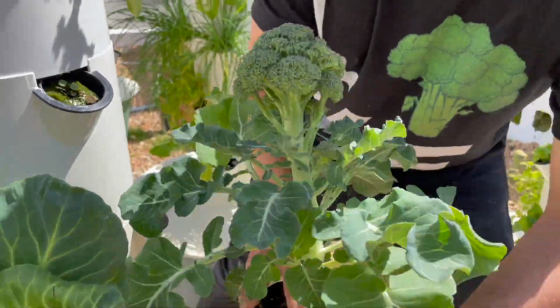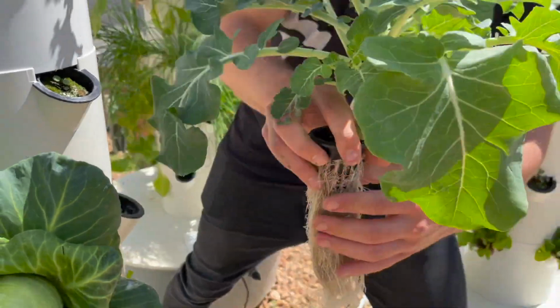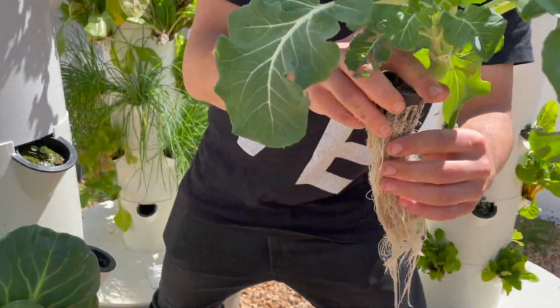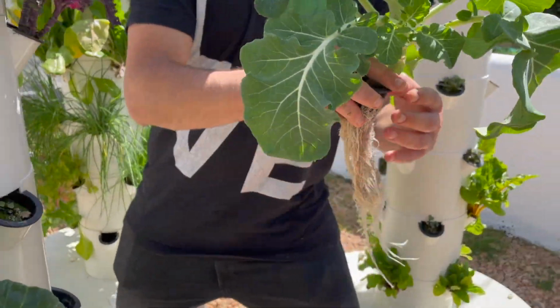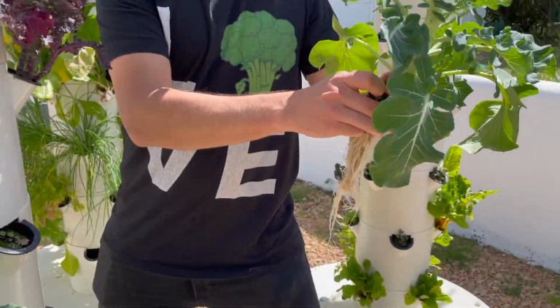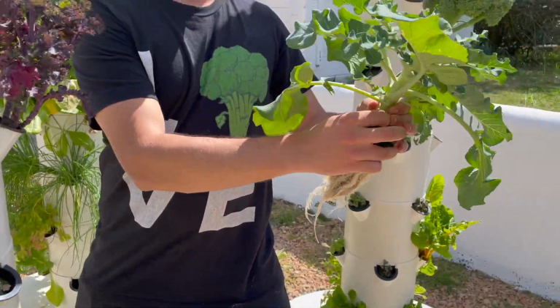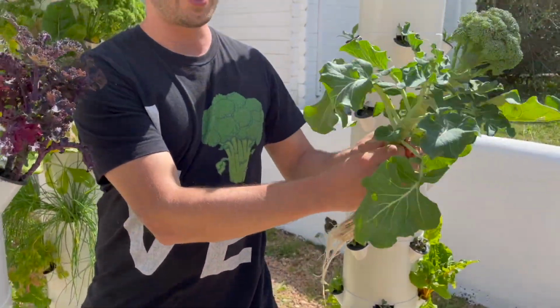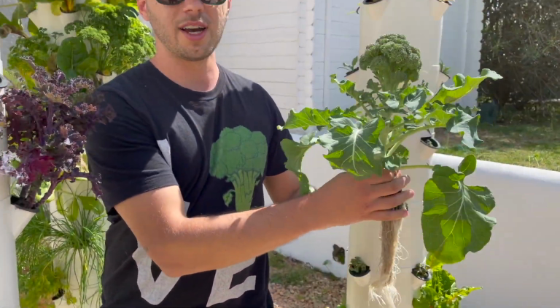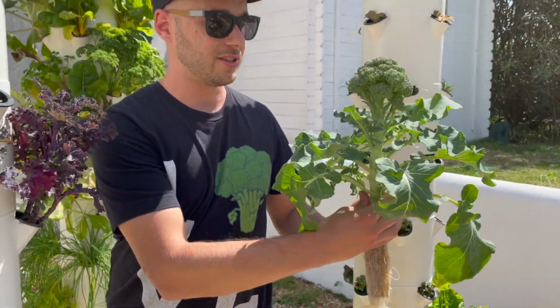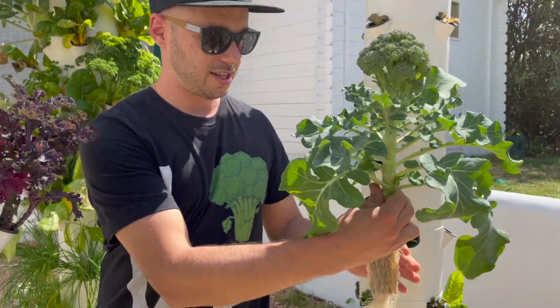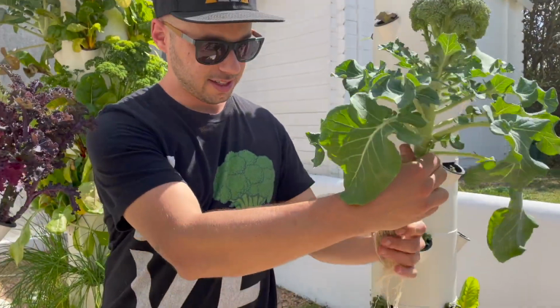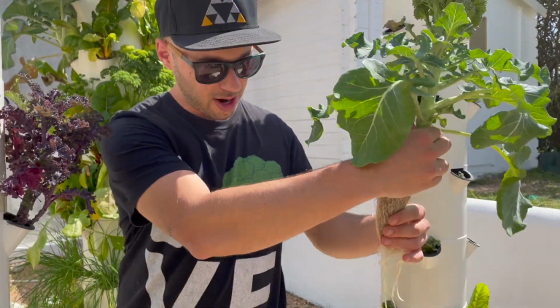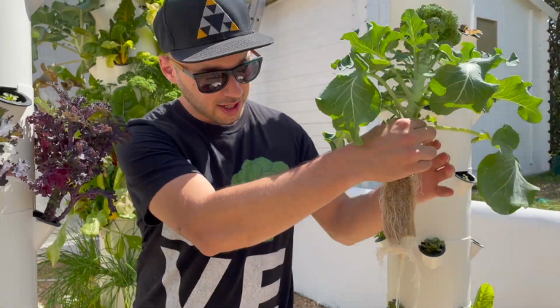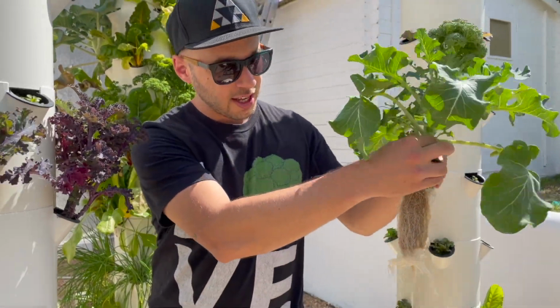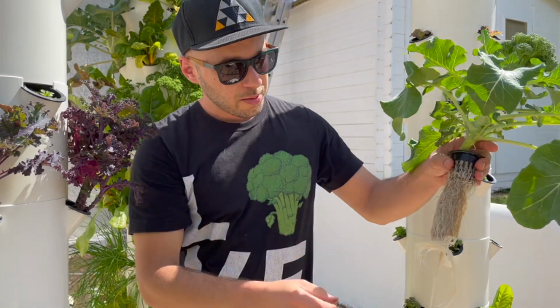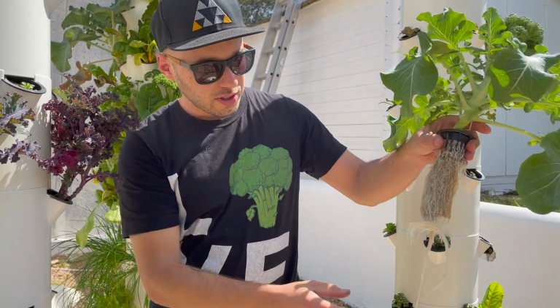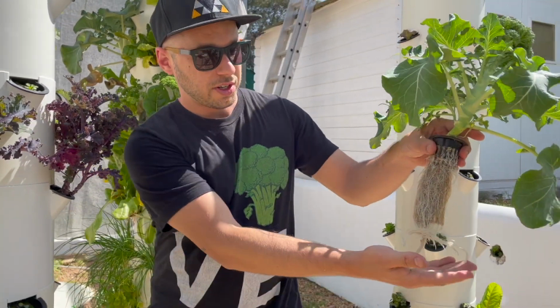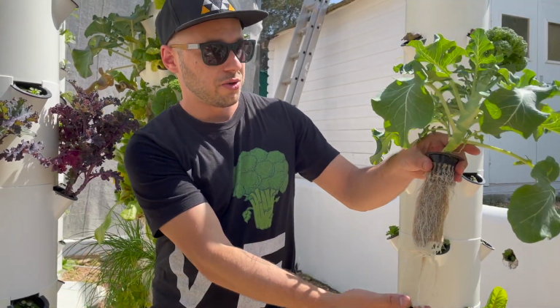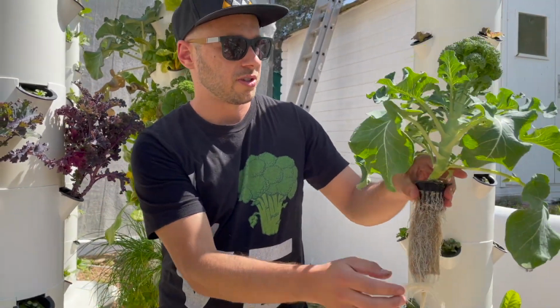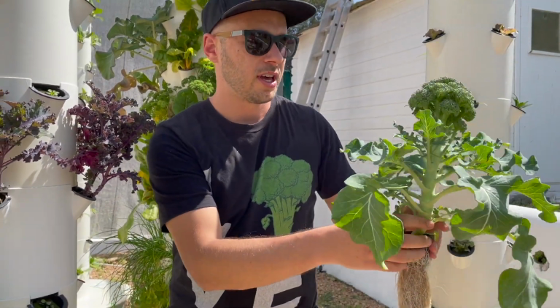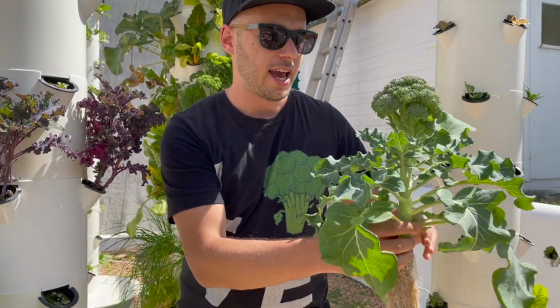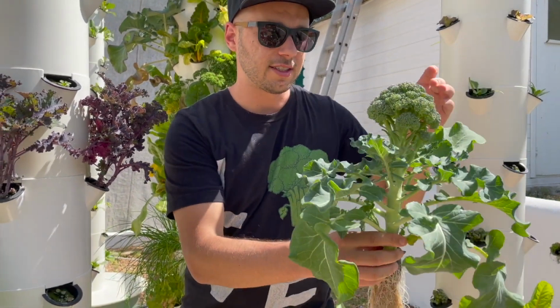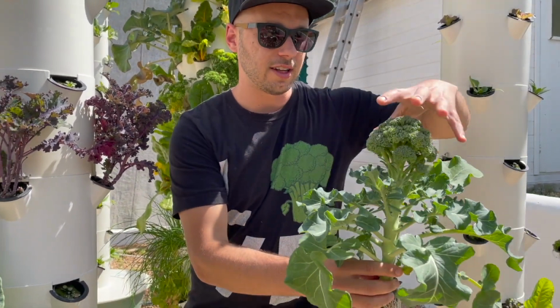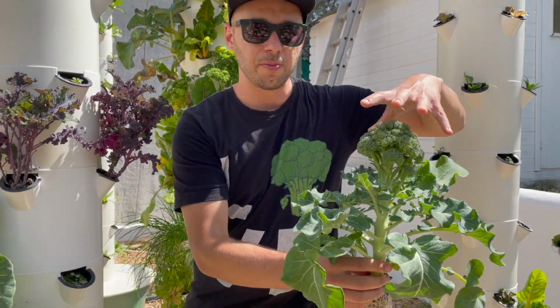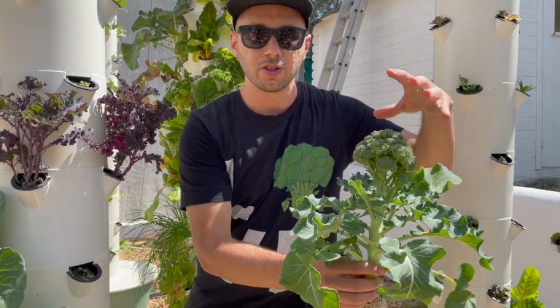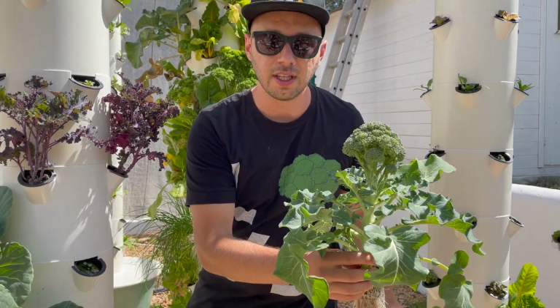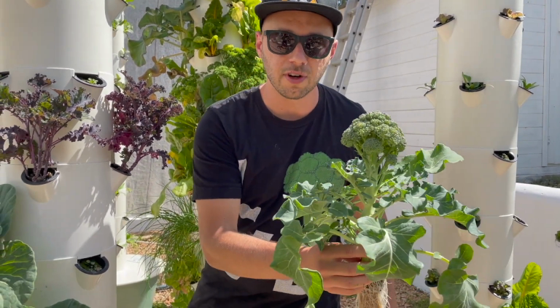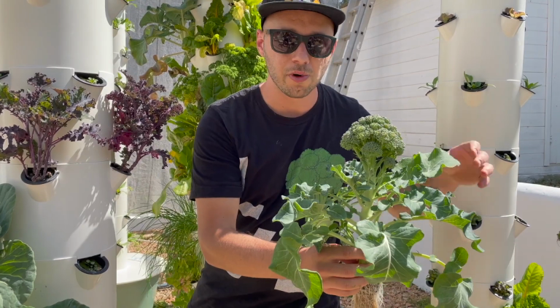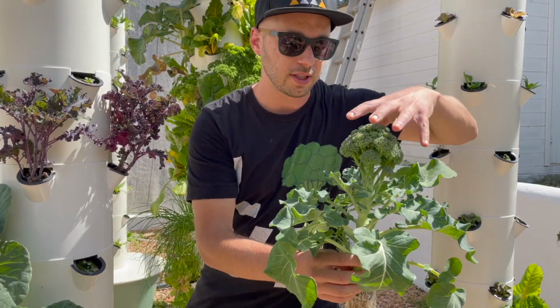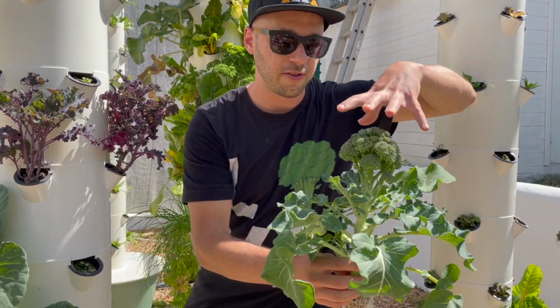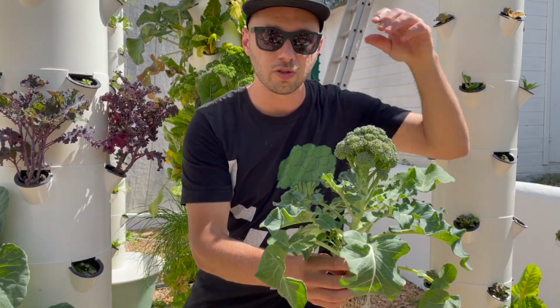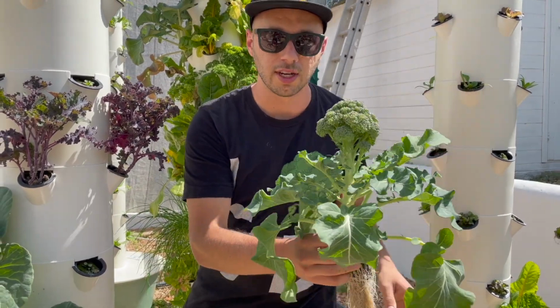That beautiful broccoli — that is what I call a nice little broccoli. As you can see, here are the roots, and it could still get a little bit bigger, so we're going to leave it for a couple more weeks to let it finish its growth cycle.